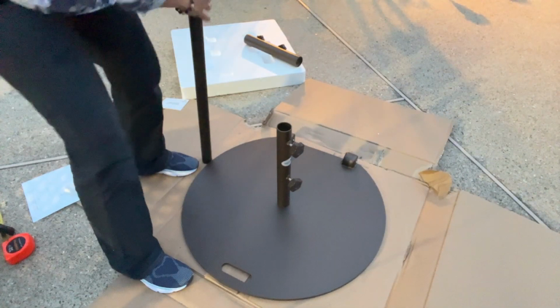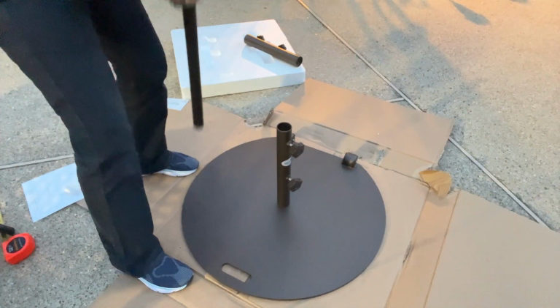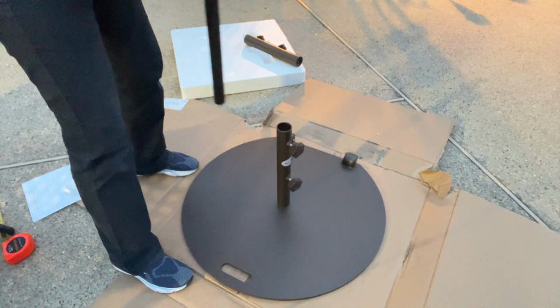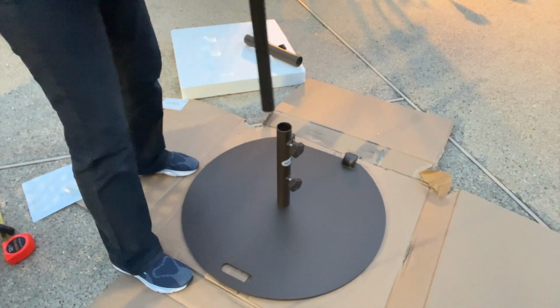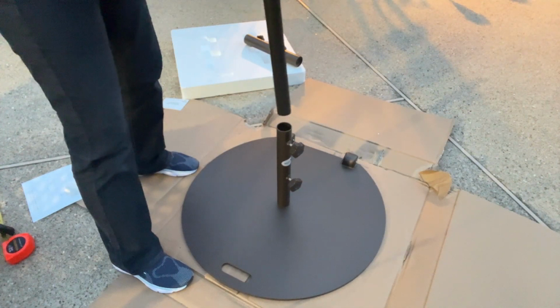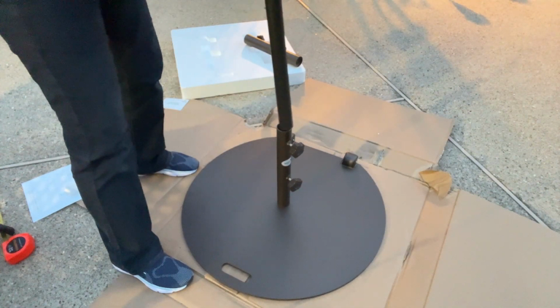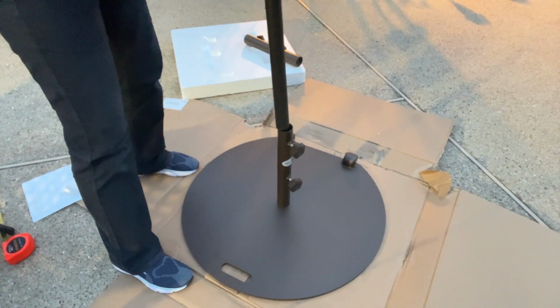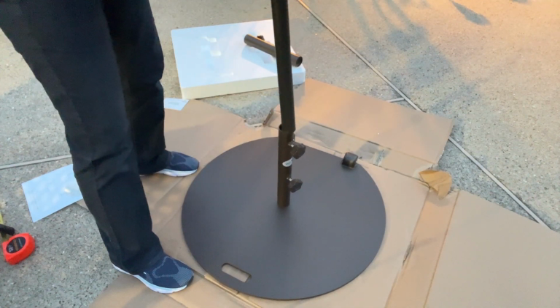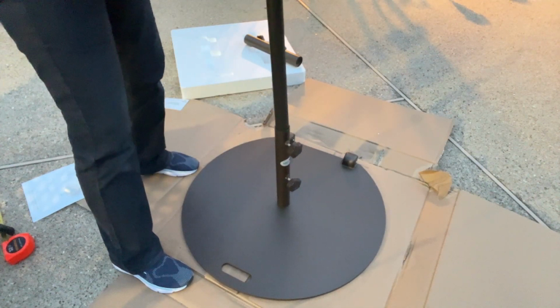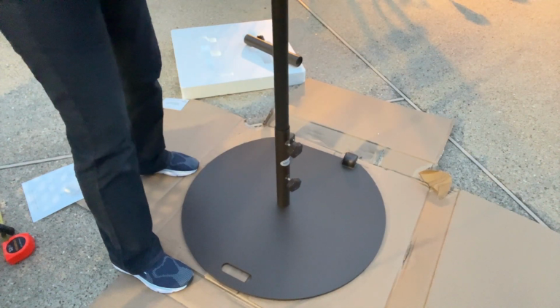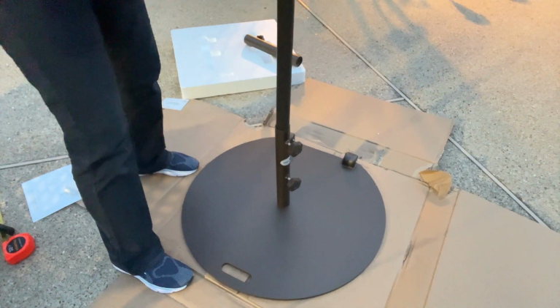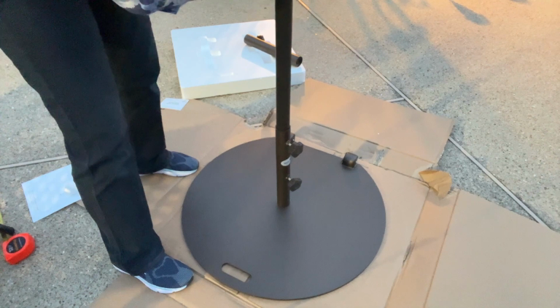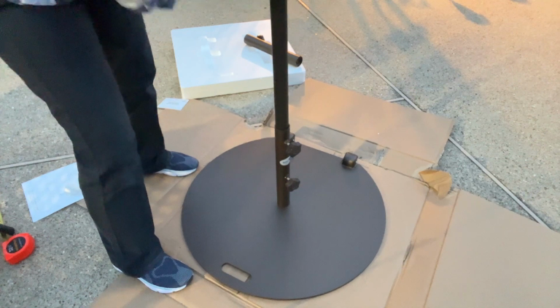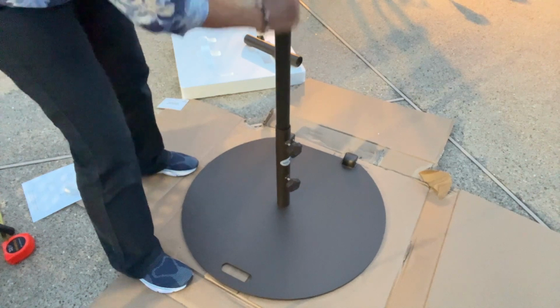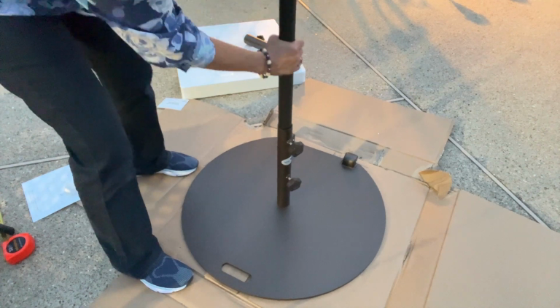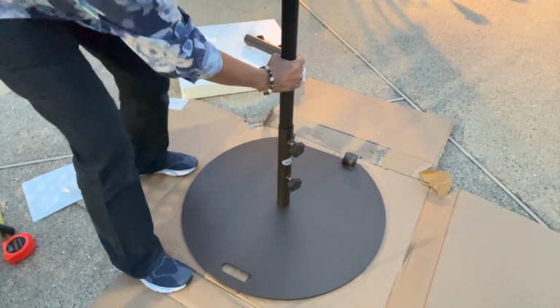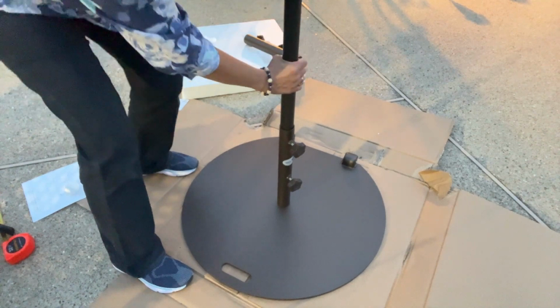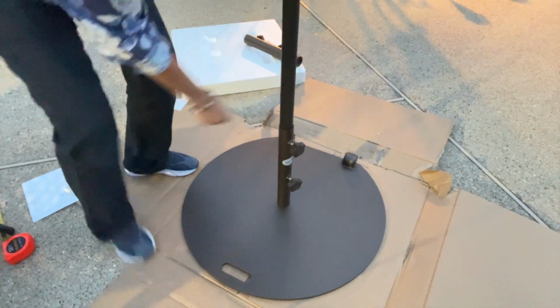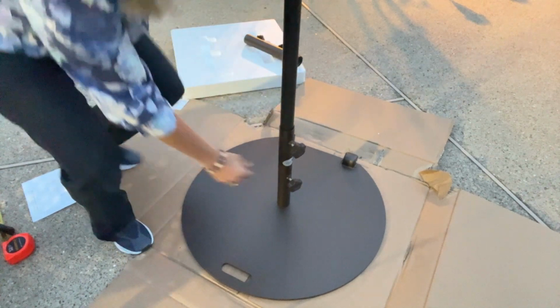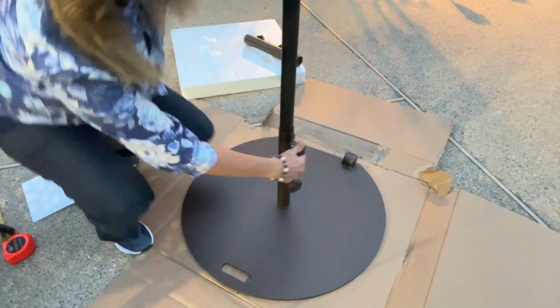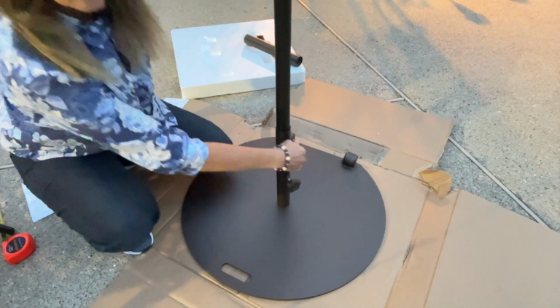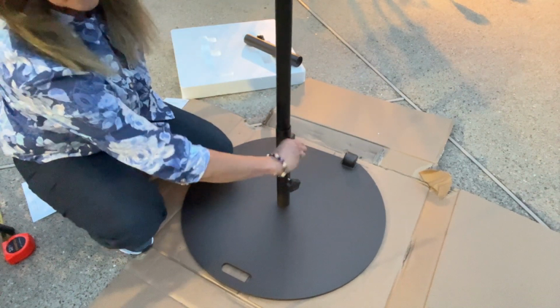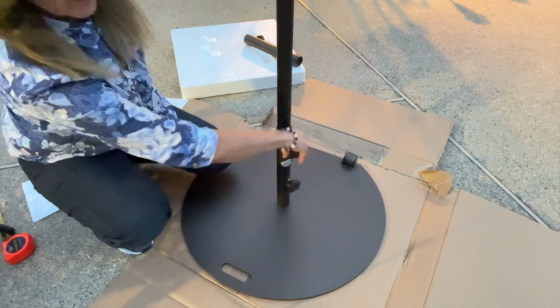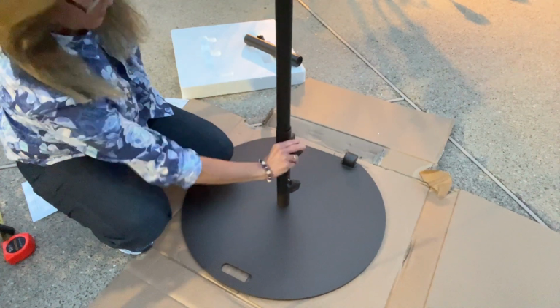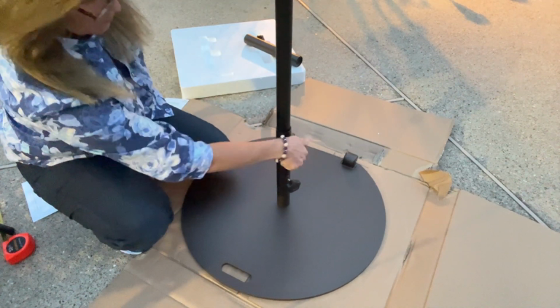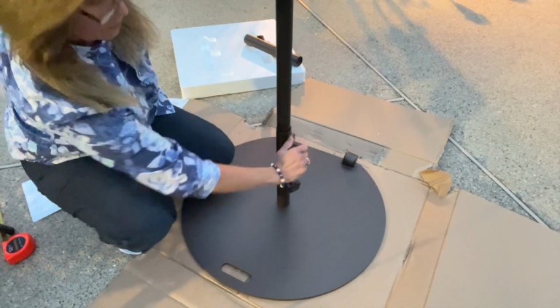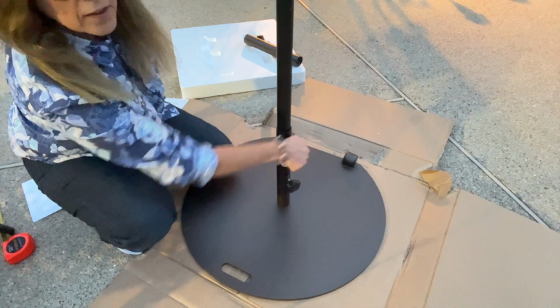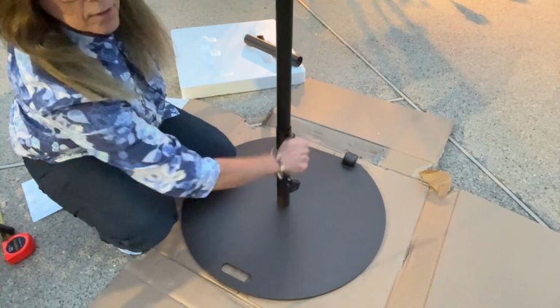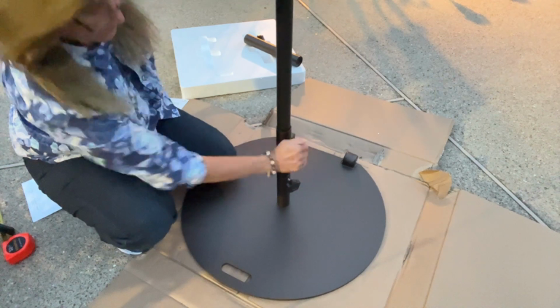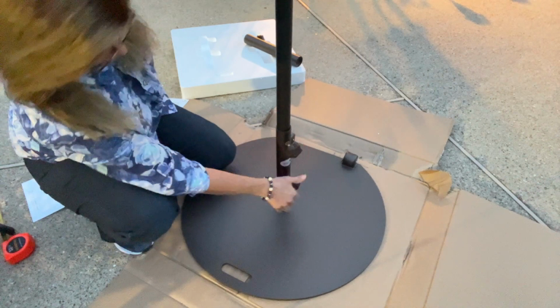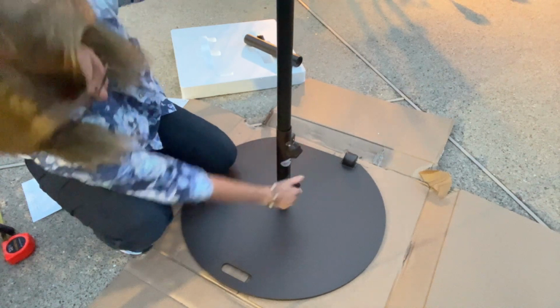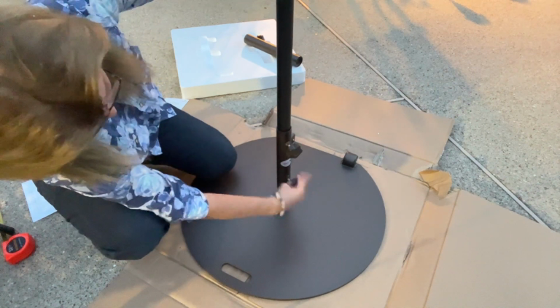Now I'm just going to simply put my umbrella down and secure it by tightening these knobs.